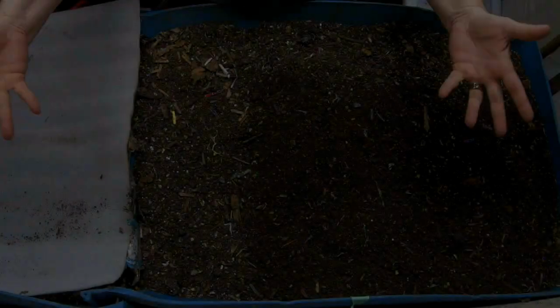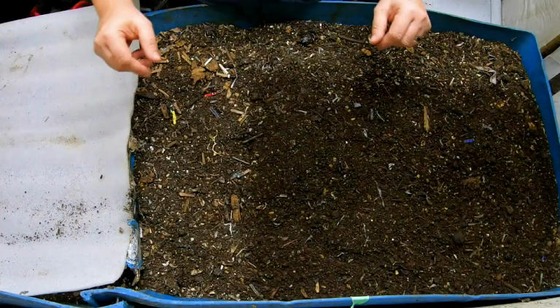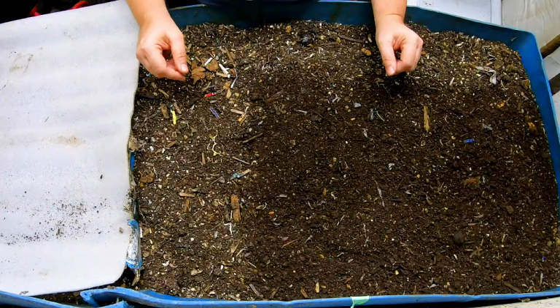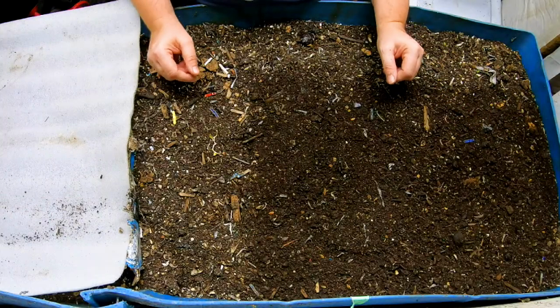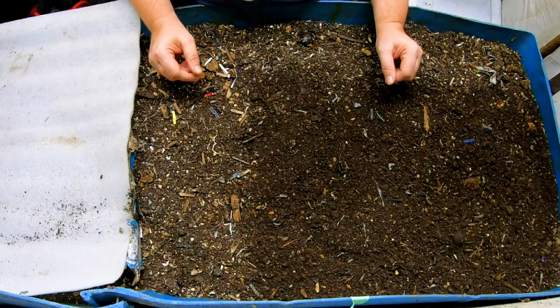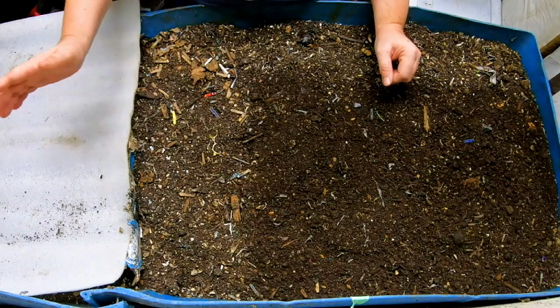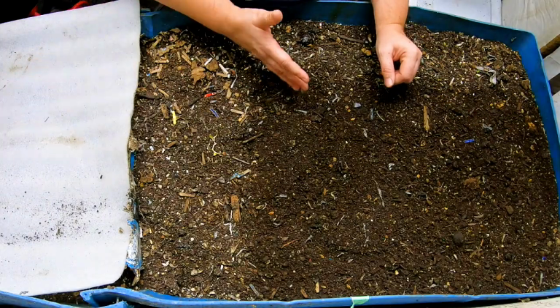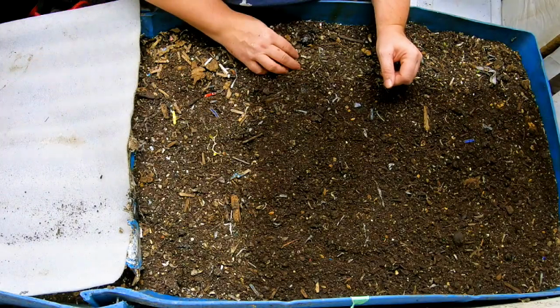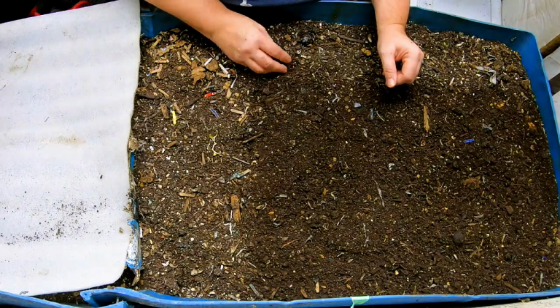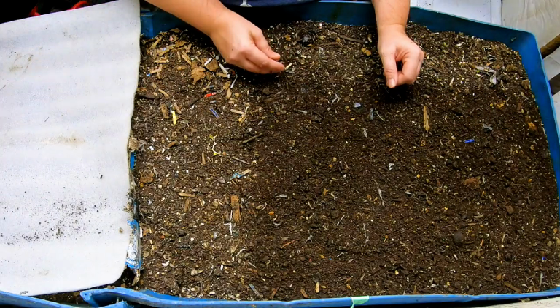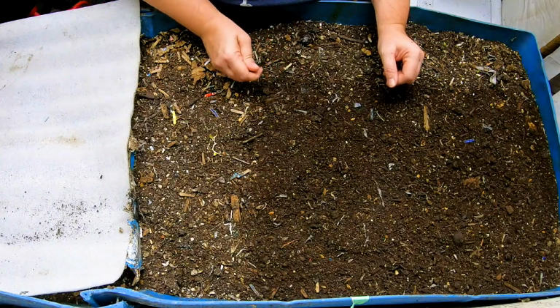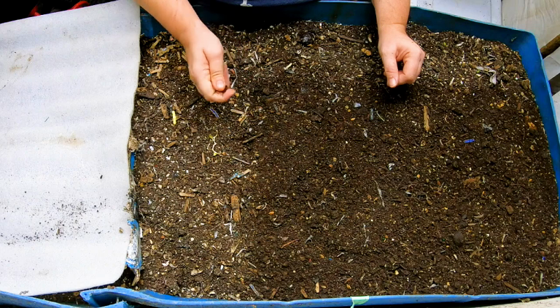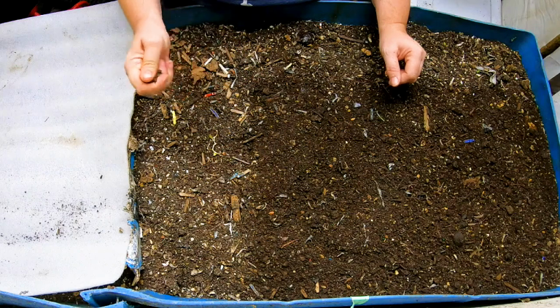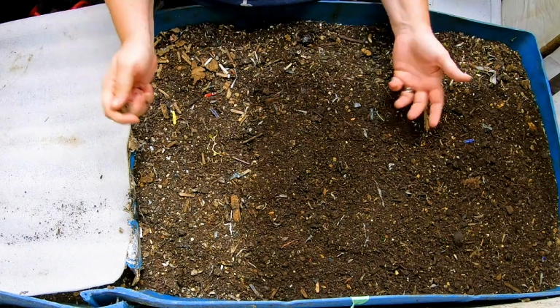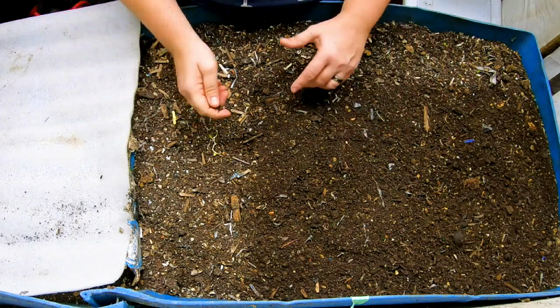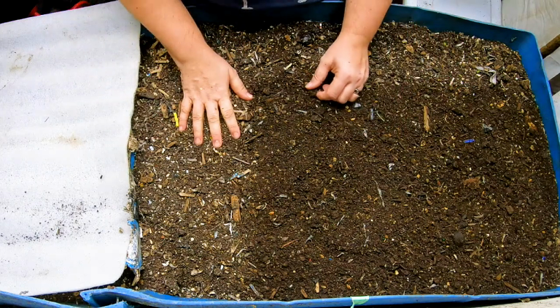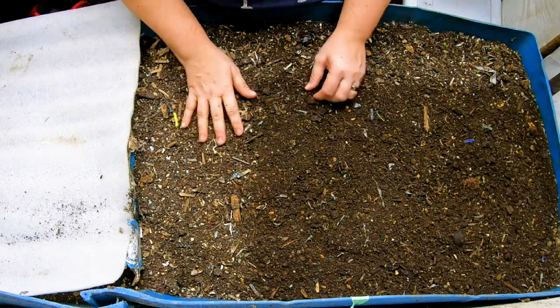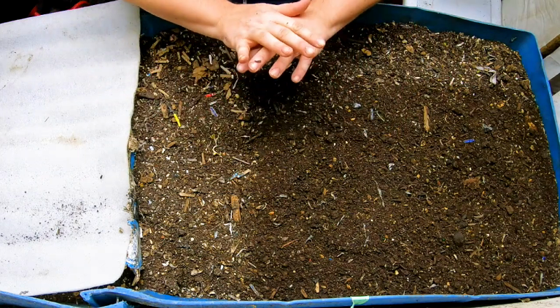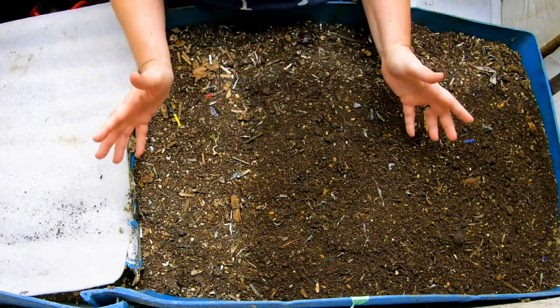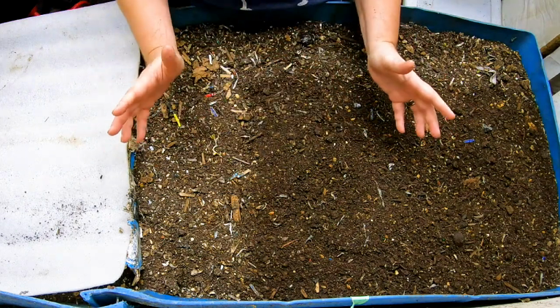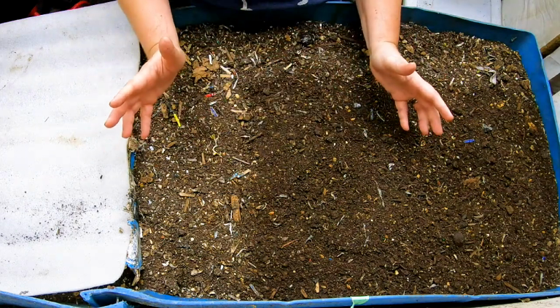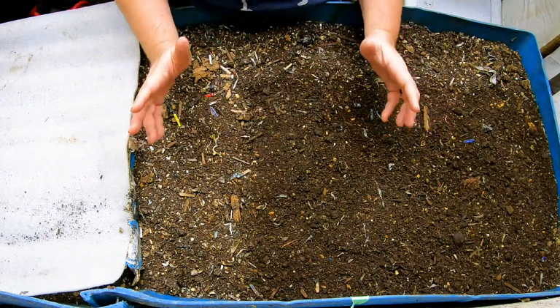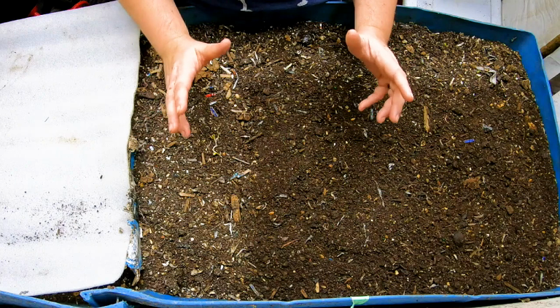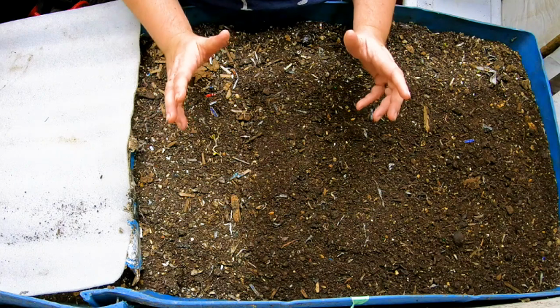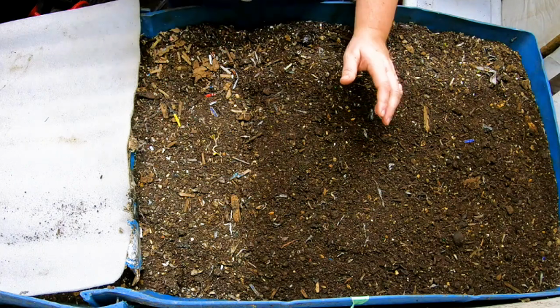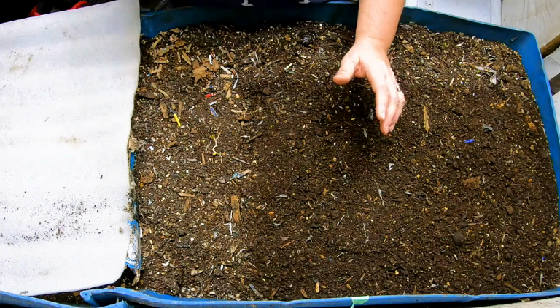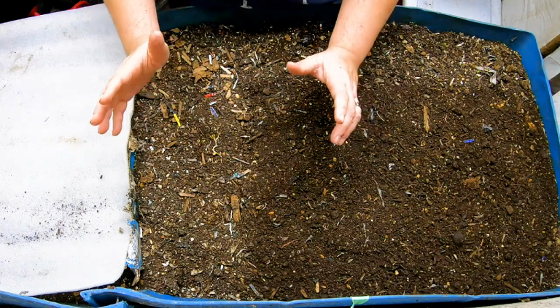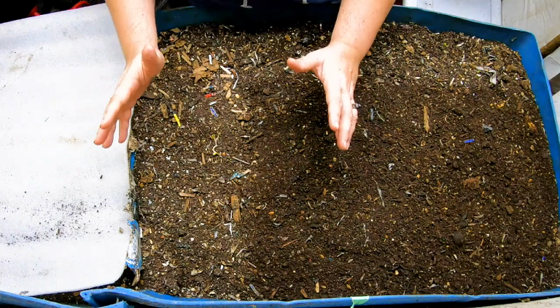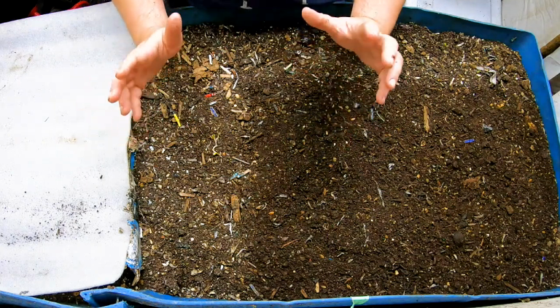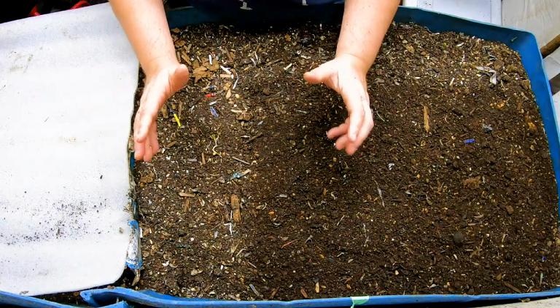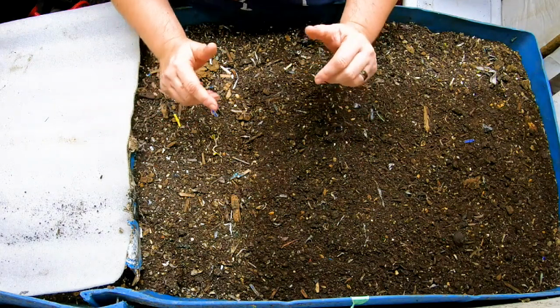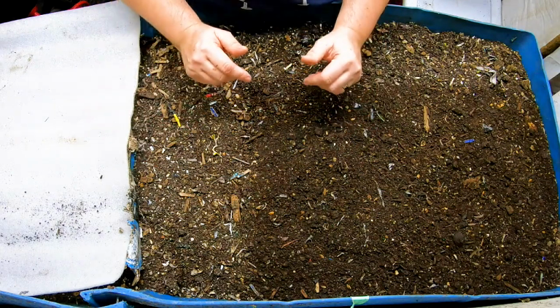Hey guys, it's Anne. Welcome to the channel. Today we're going to be looking at my 55-gallon worm bin Blue. This is going to be a complete fluff, evaluate, and feed, so you will get to see the whole process from beginning to end.